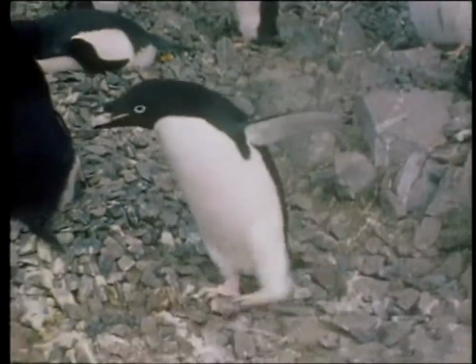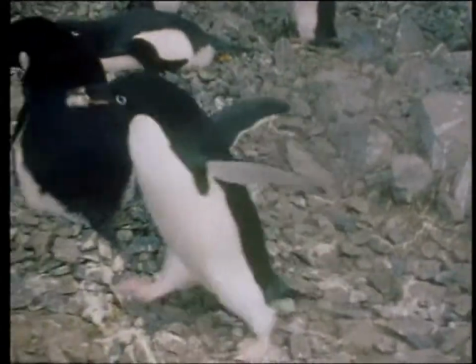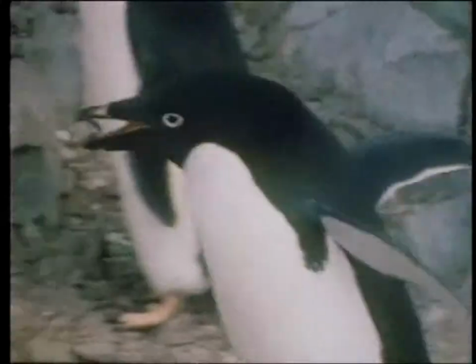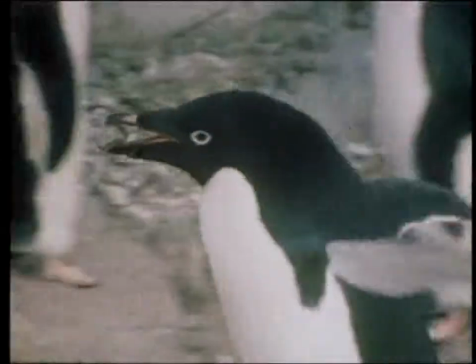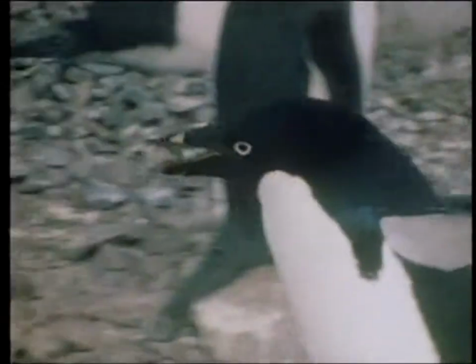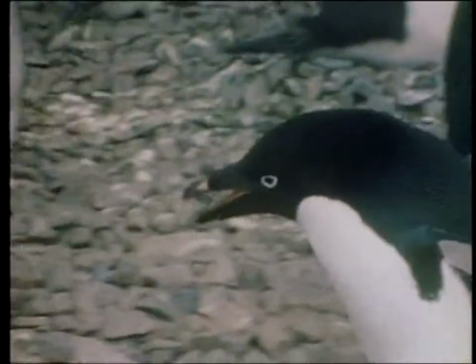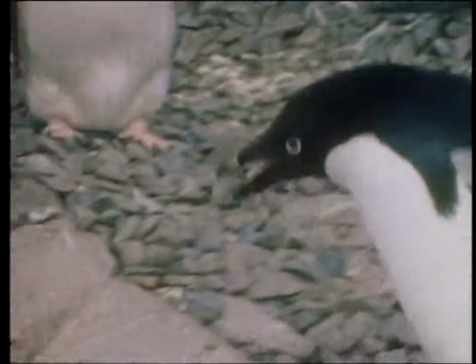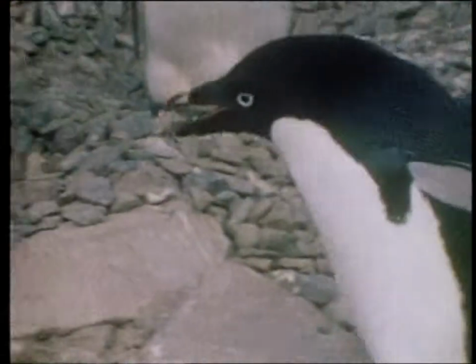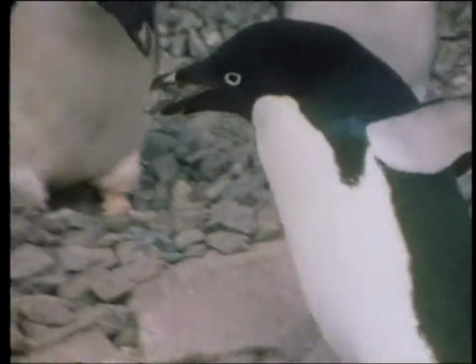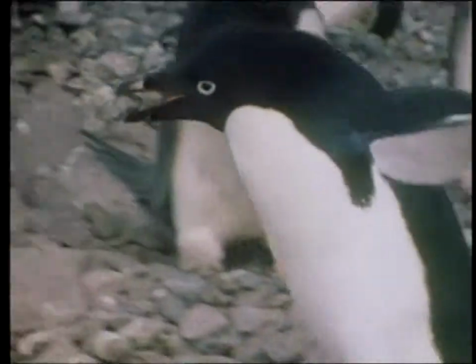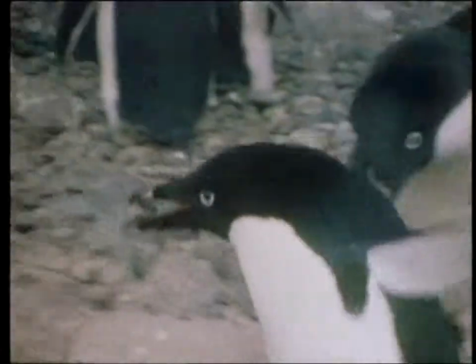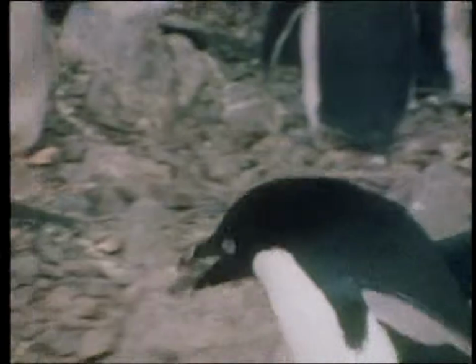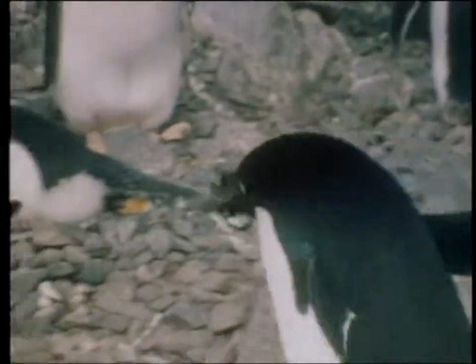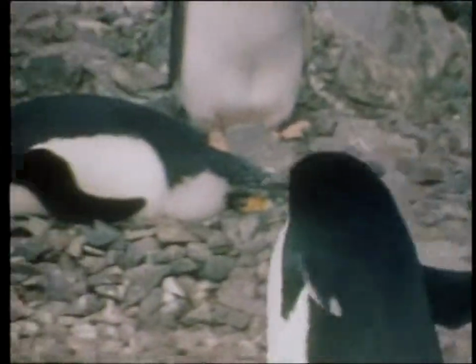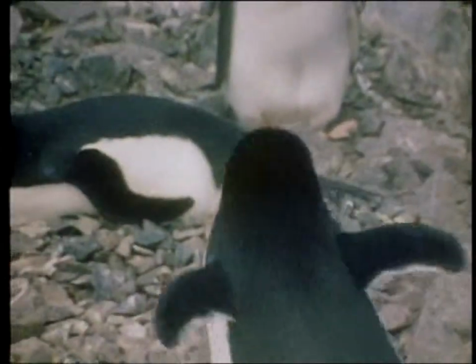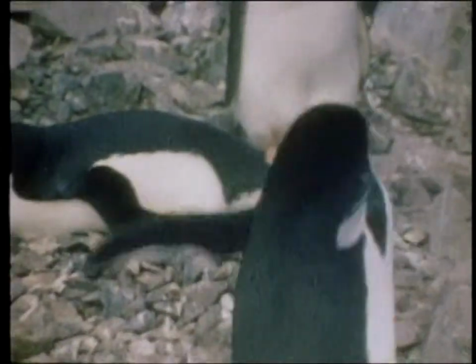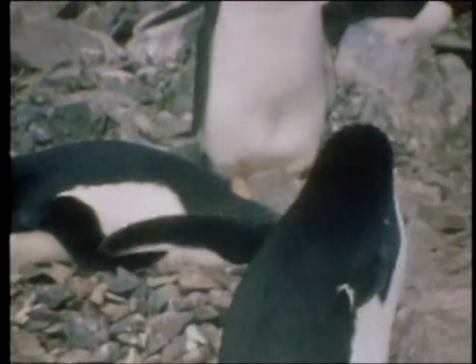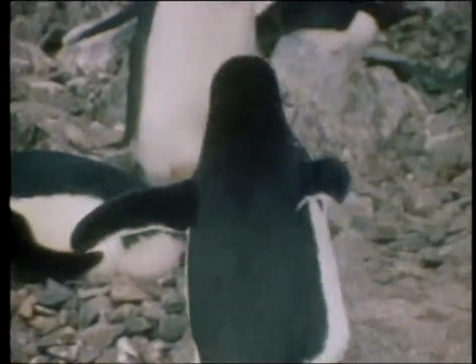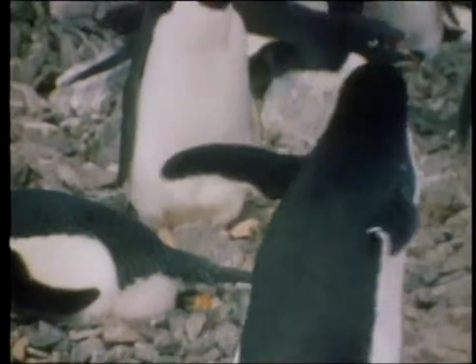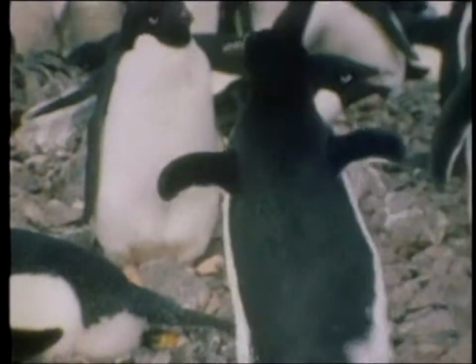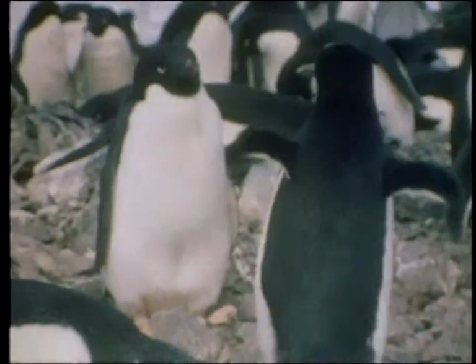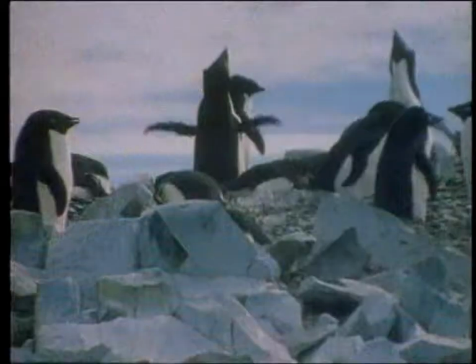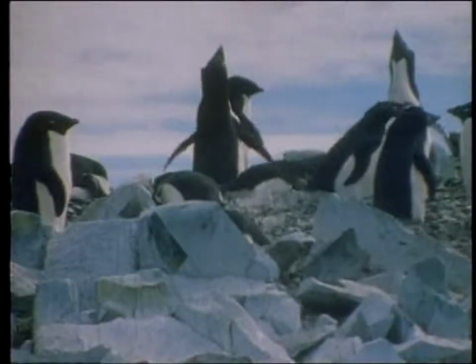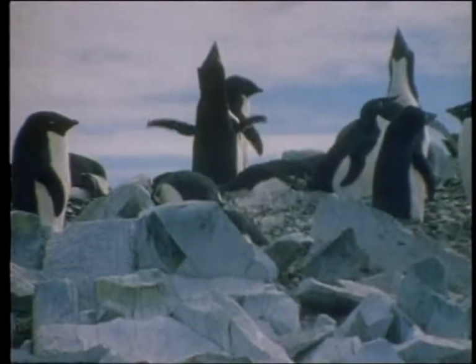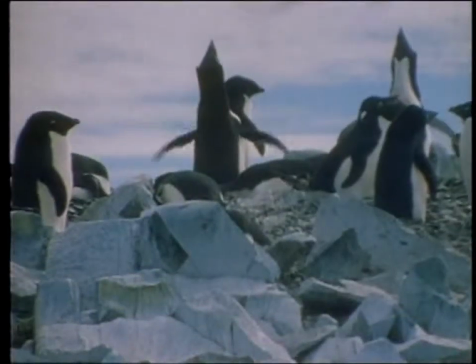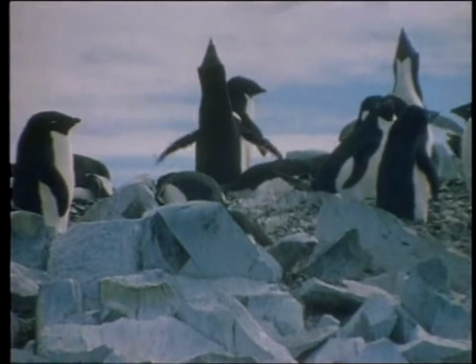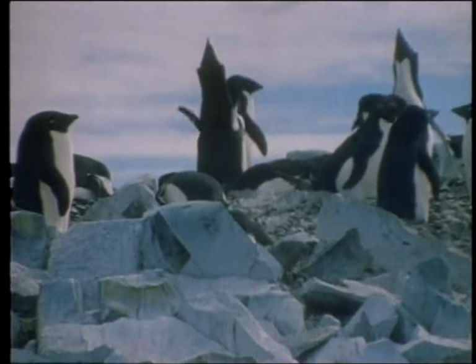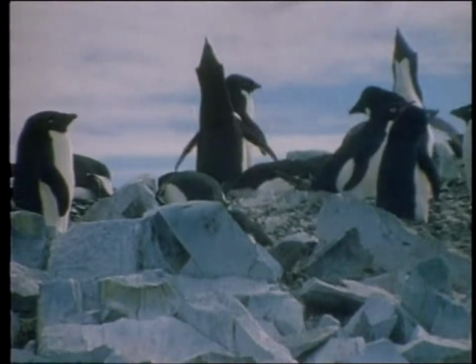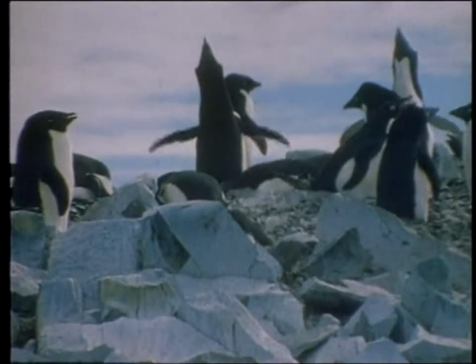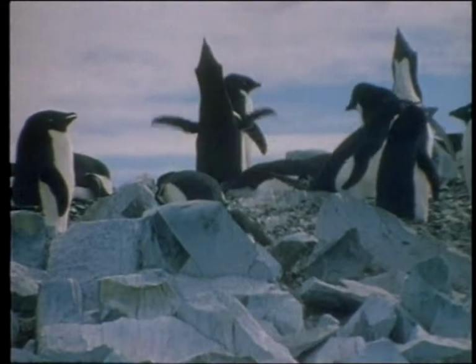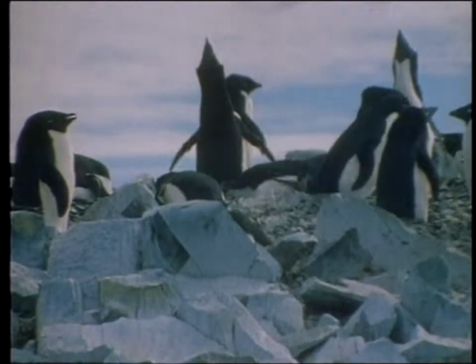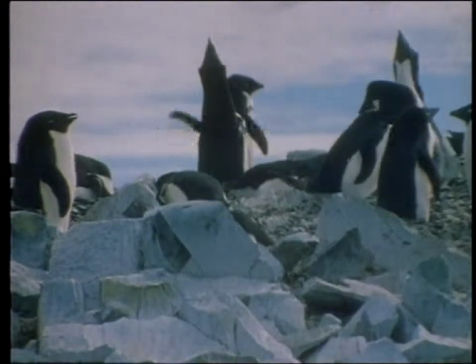This one is carrying a stone to use for its nest. Maybe it's not very comfortable, but they have to make the best of the material that is available. And its mate does not appear to mind too much.